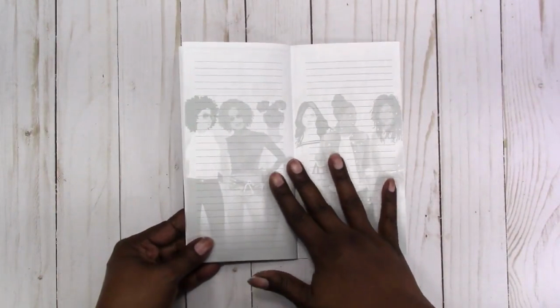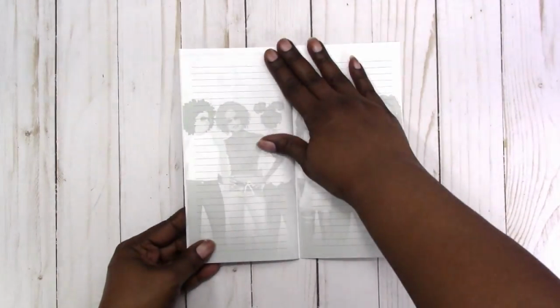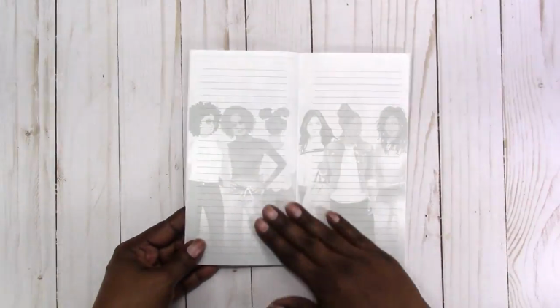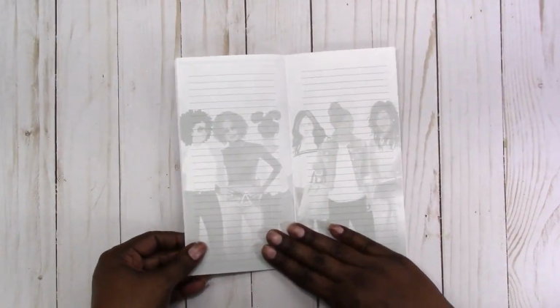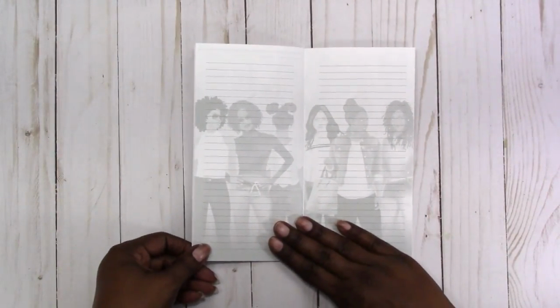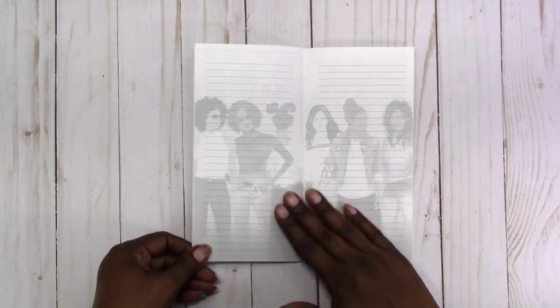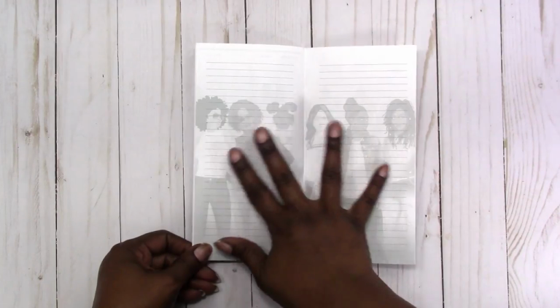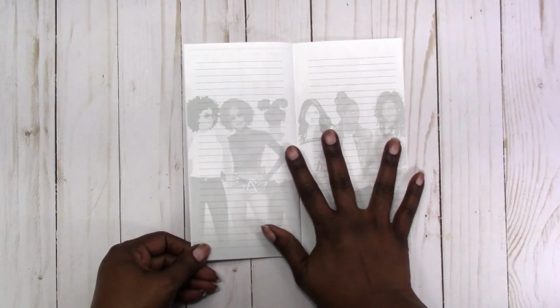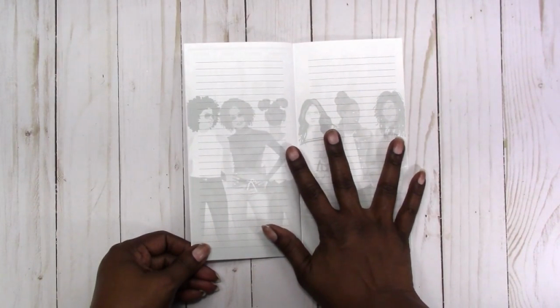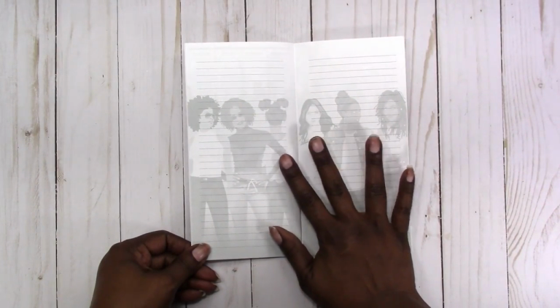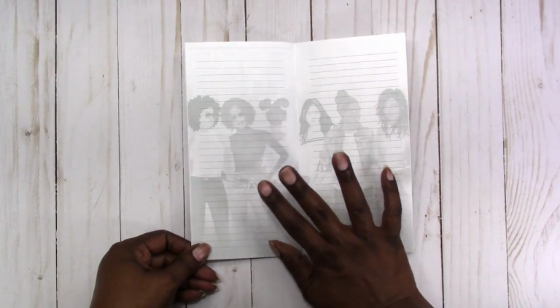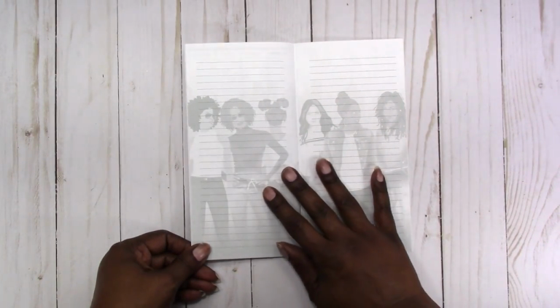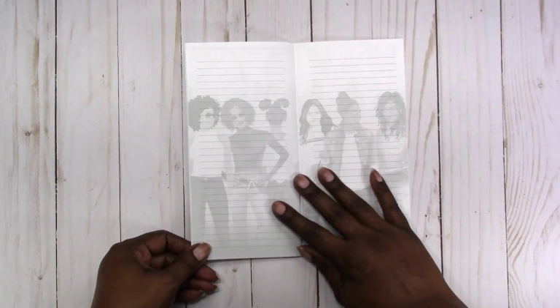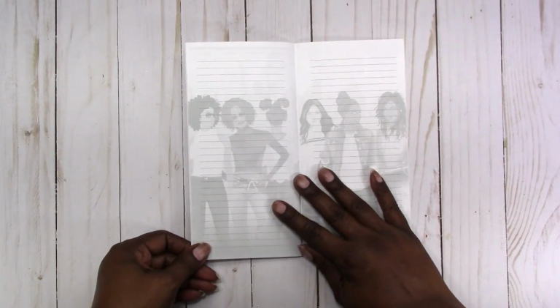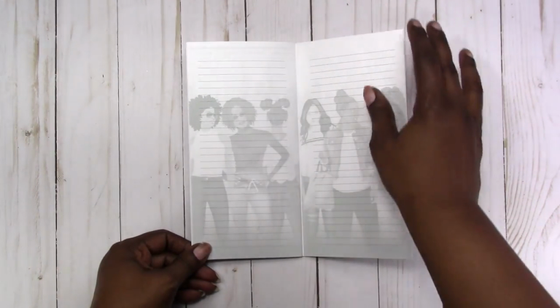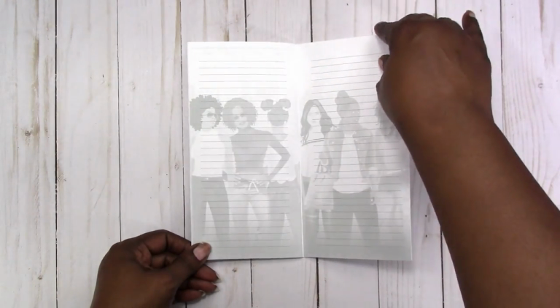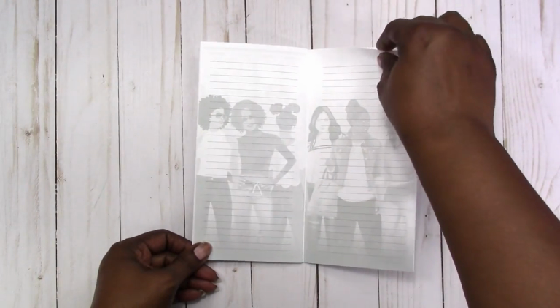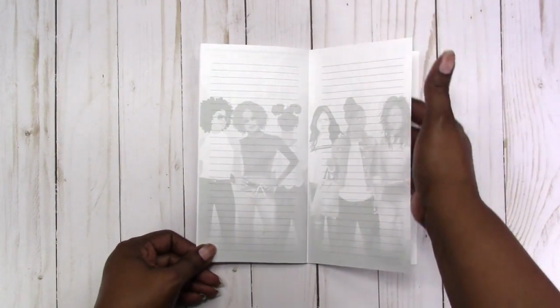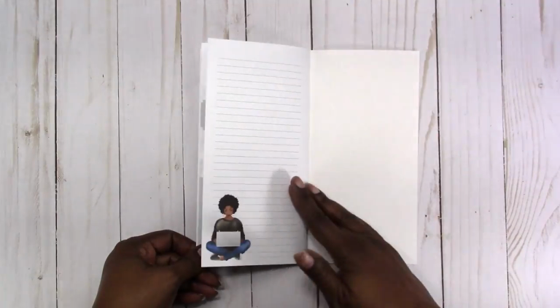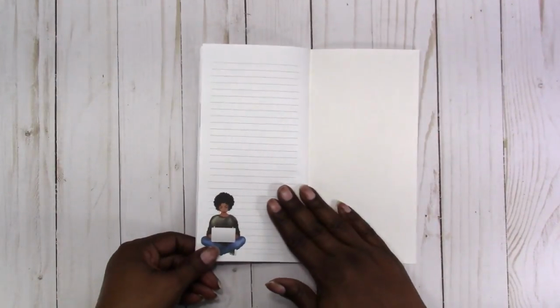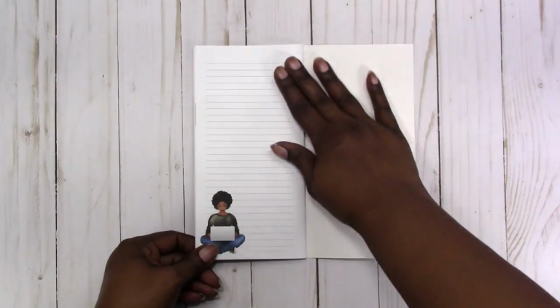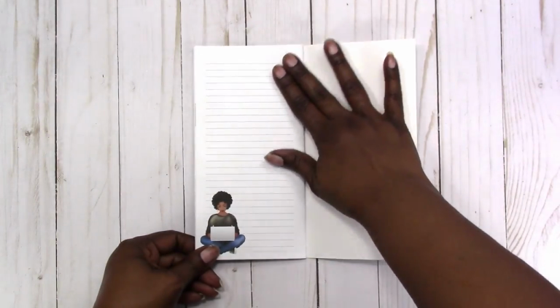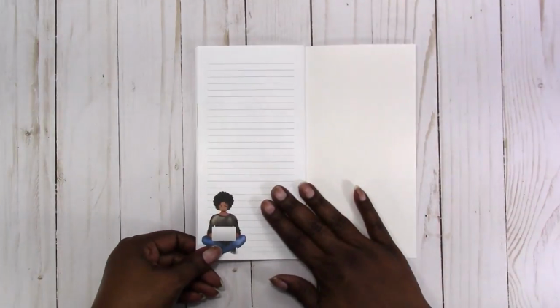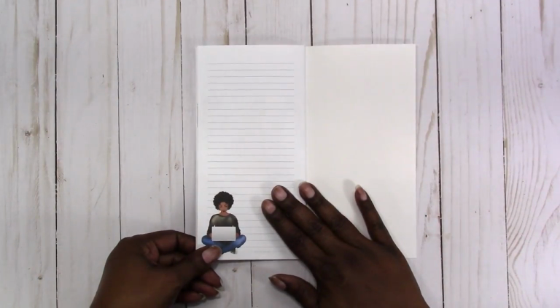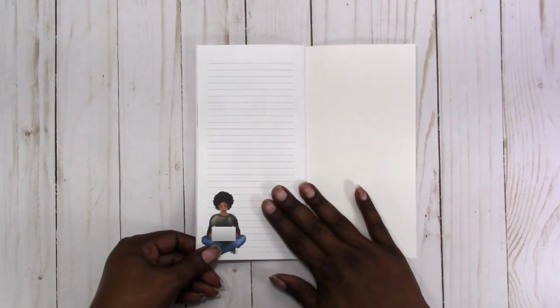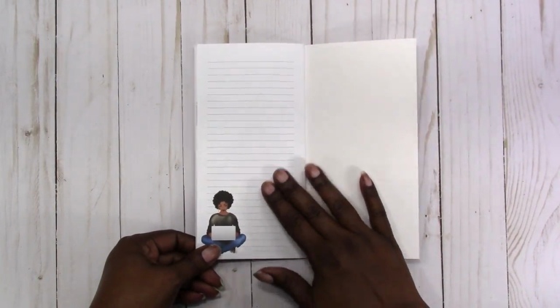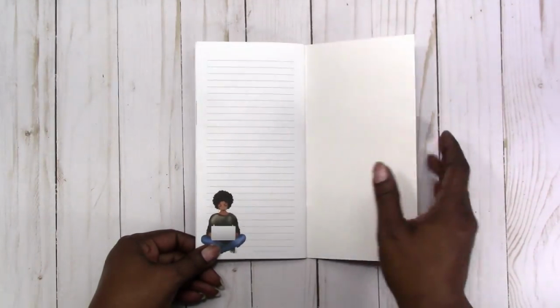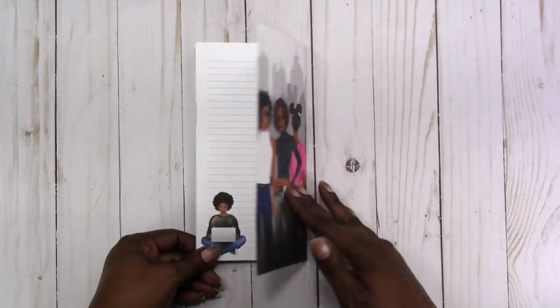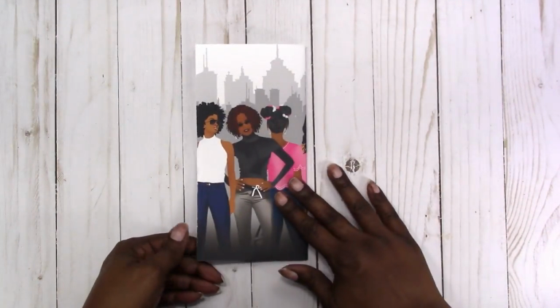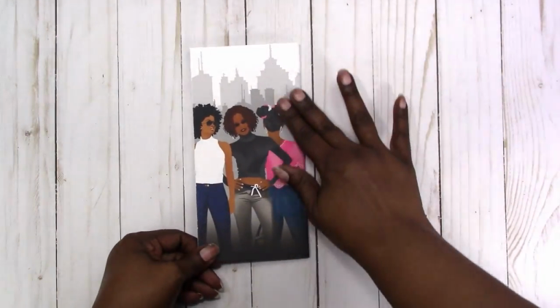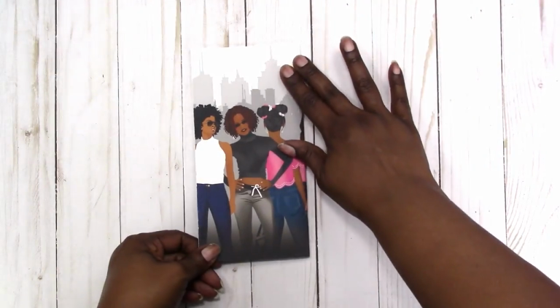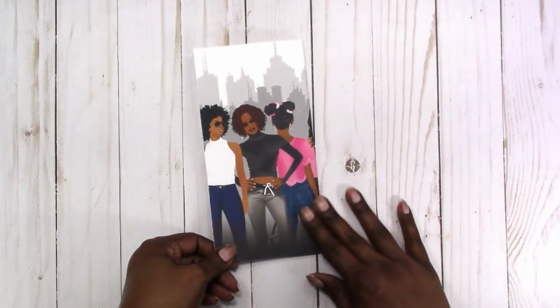Then you have a notes page with a watermark of the girls in the background, followed by a last page for additional notes, and then this is the back cover.